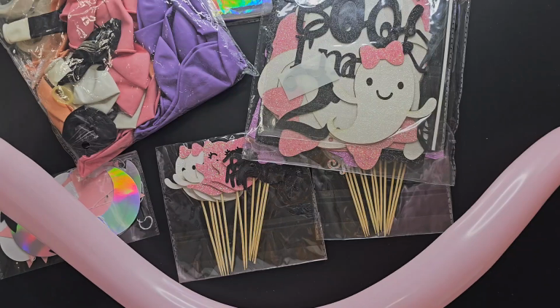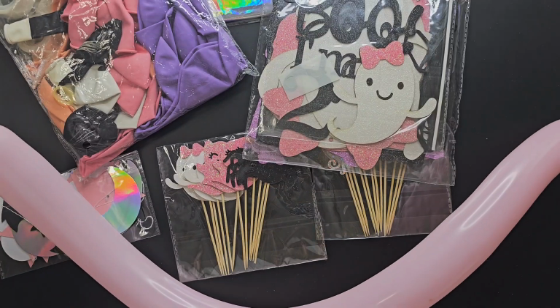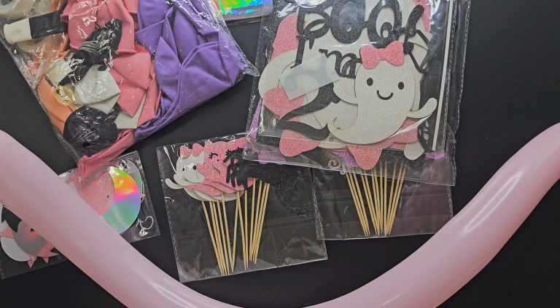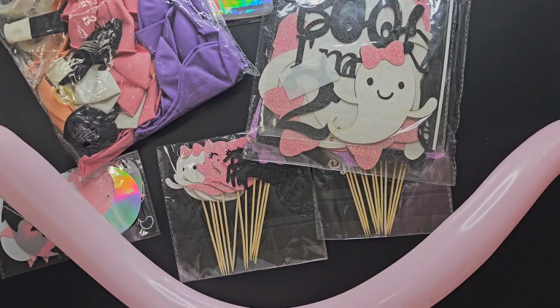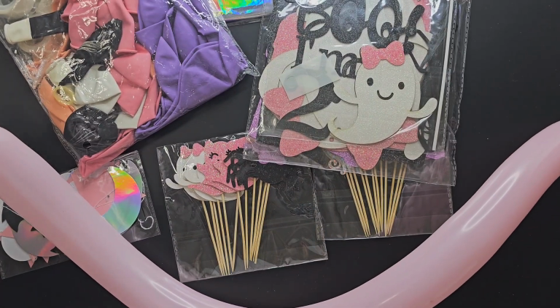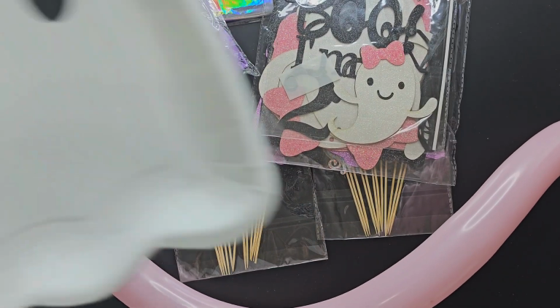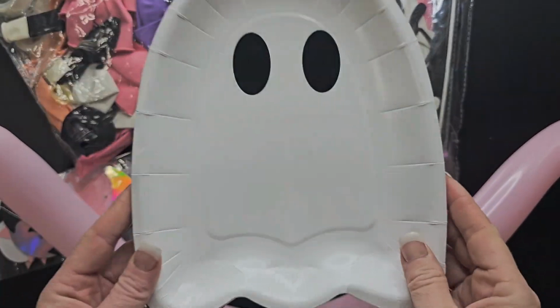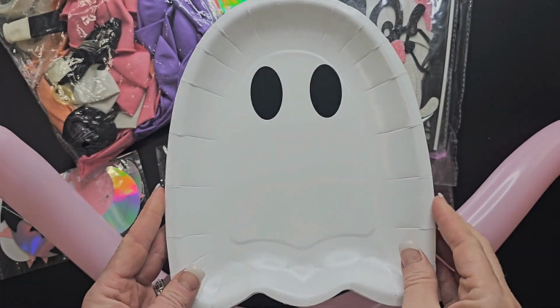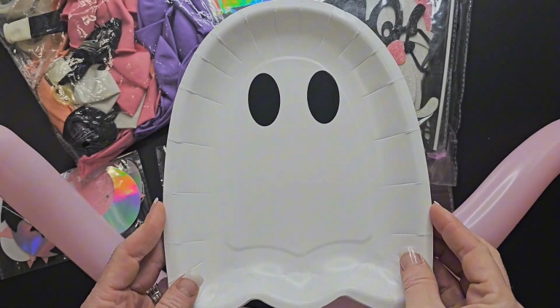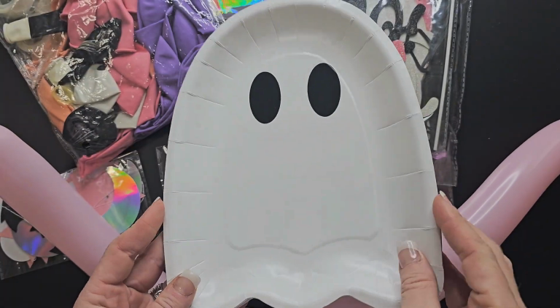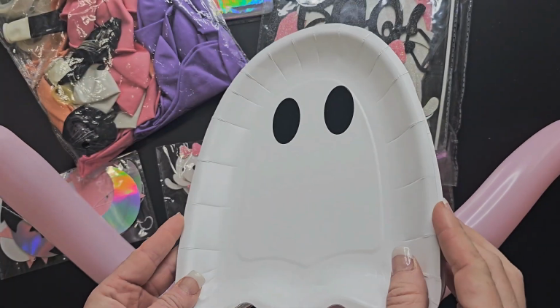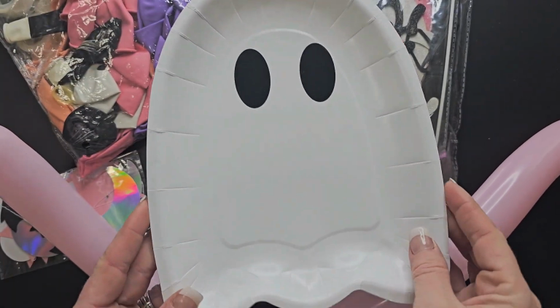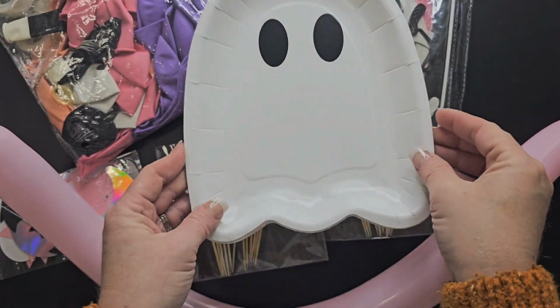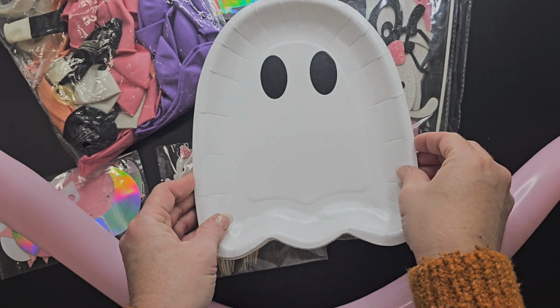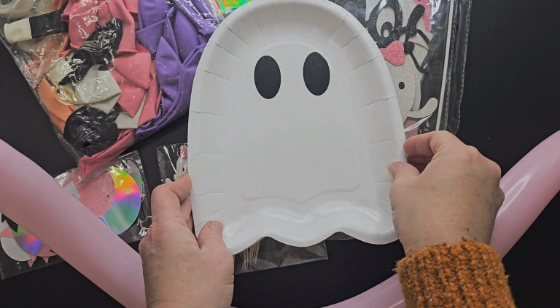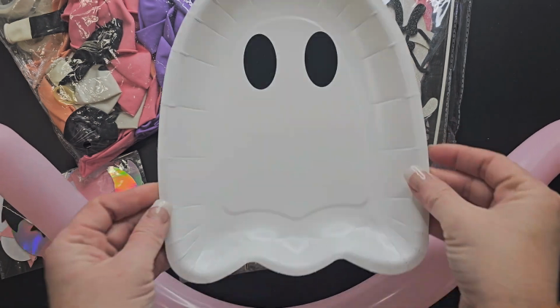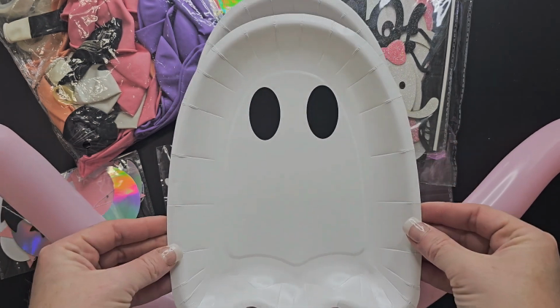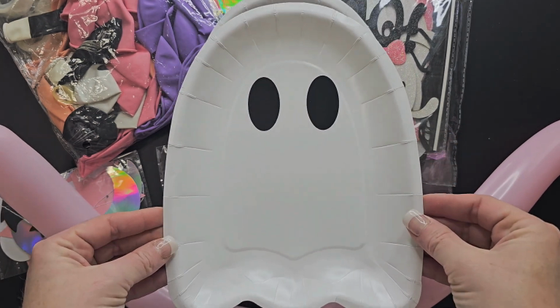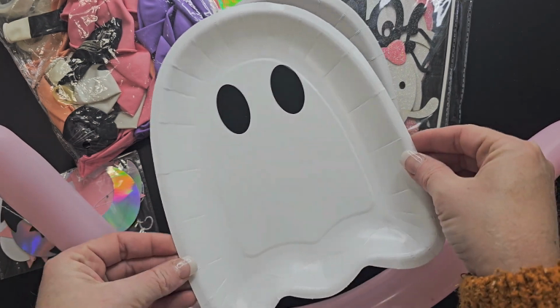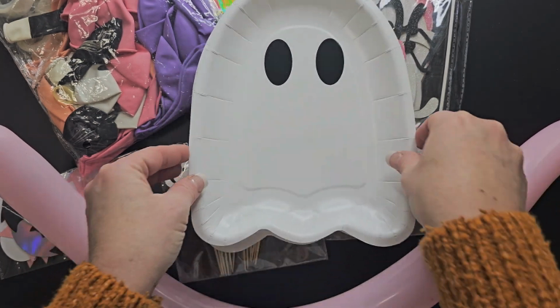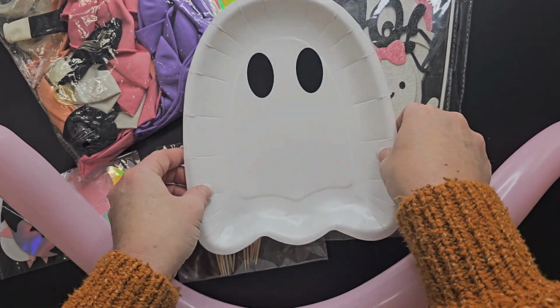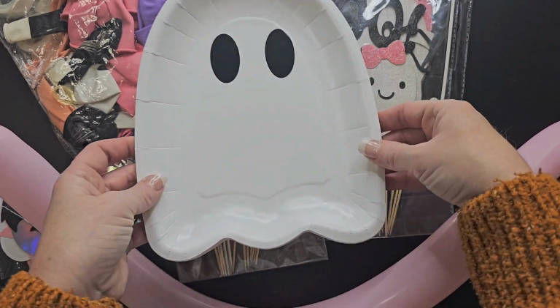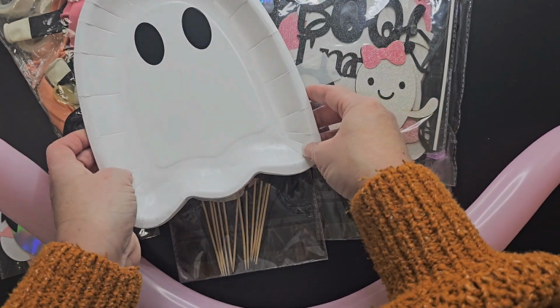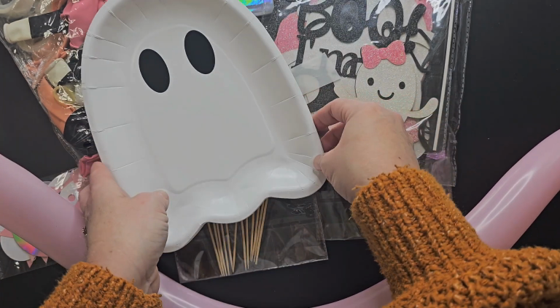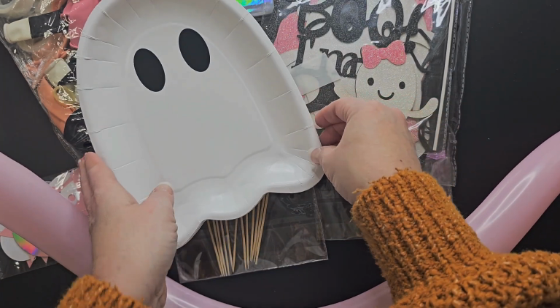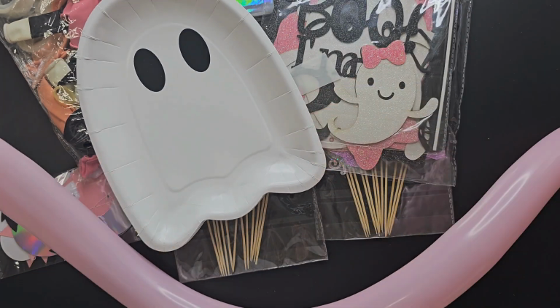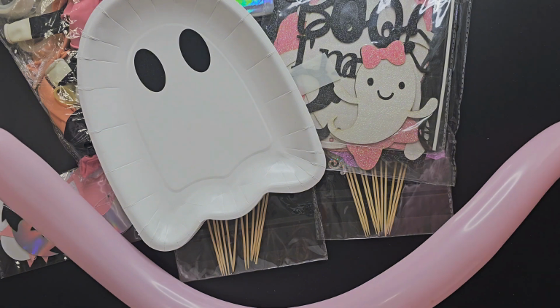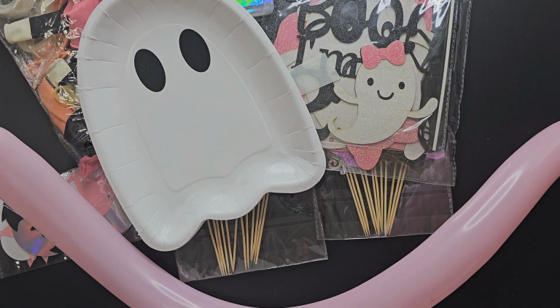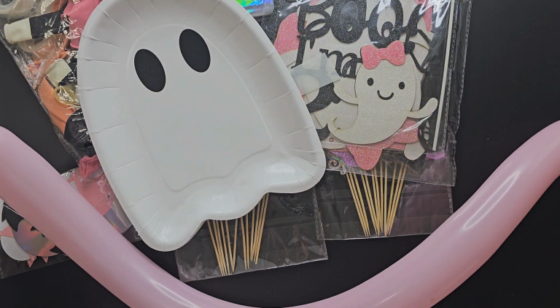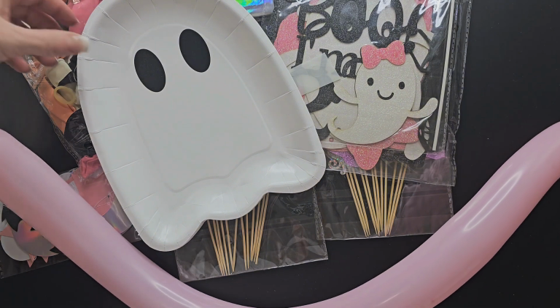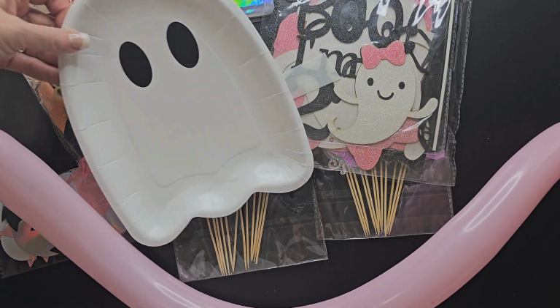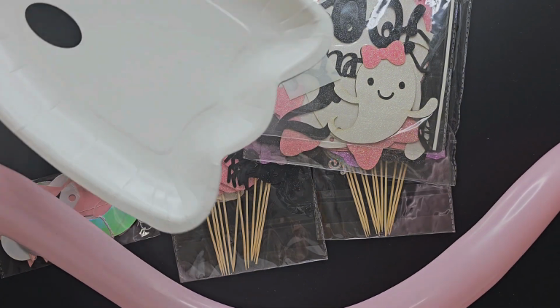The Halloween Paper Plates Boo Ghost Disposable Dinner Plates. You're going to get four different pastel colors. This is tableware for party supplies, and this is going to be for my granddaughter's Boo I'm 2 Halloween themed birthday party this week, so we're super excited.